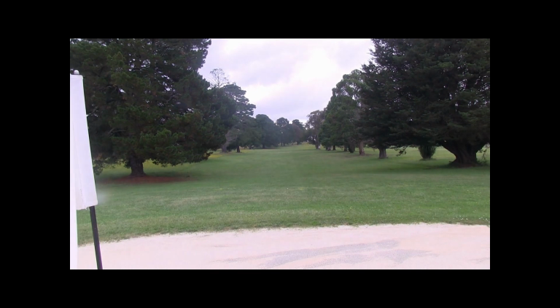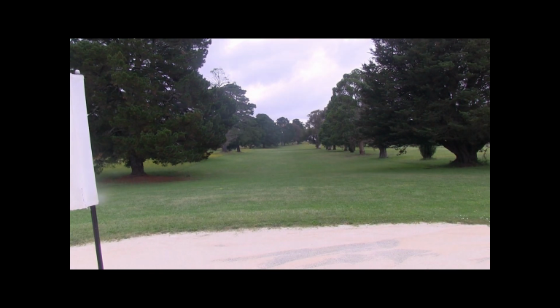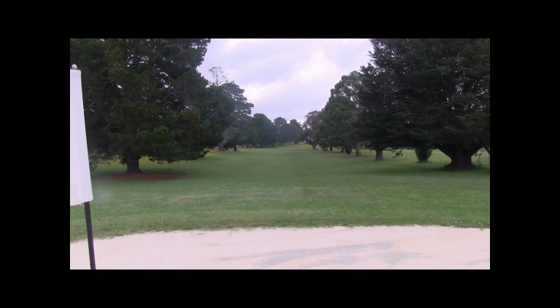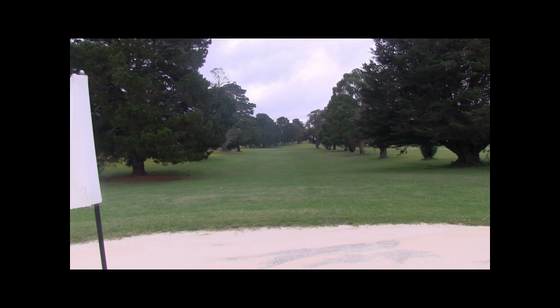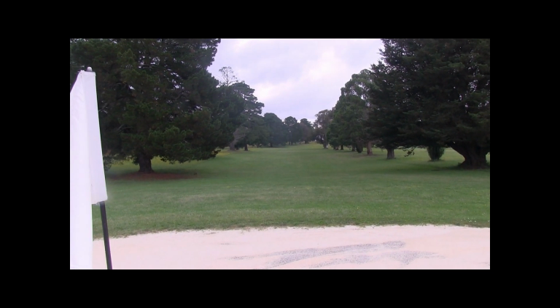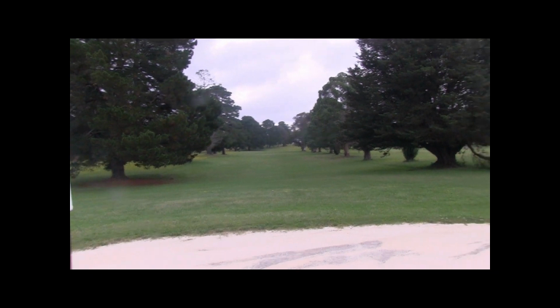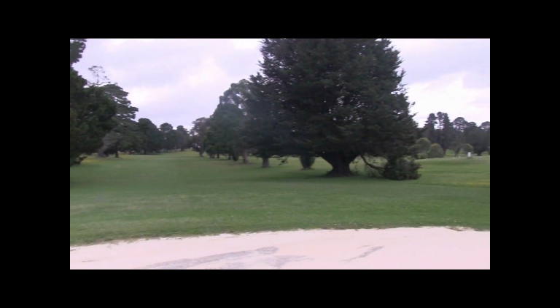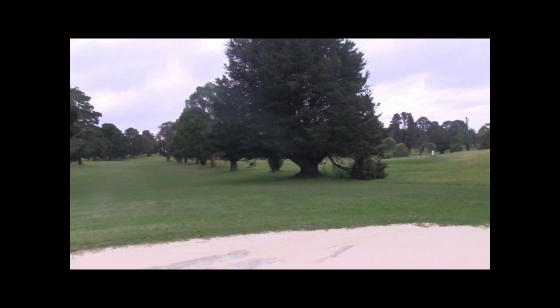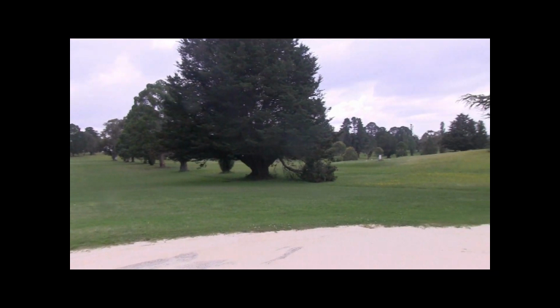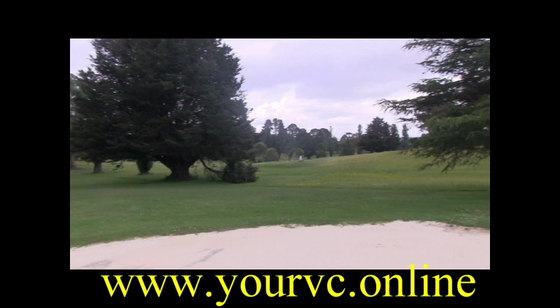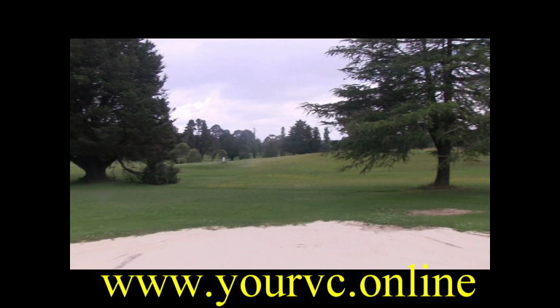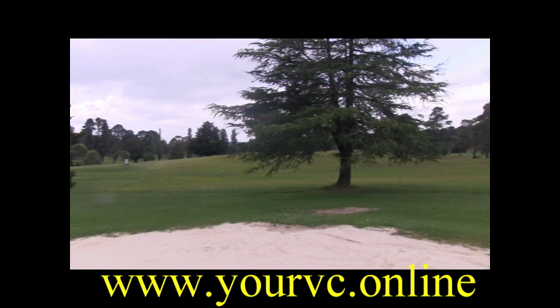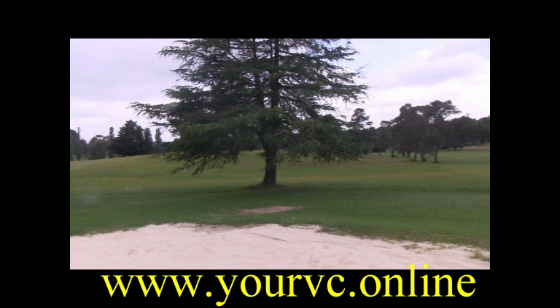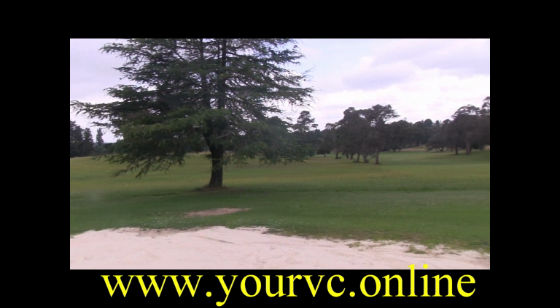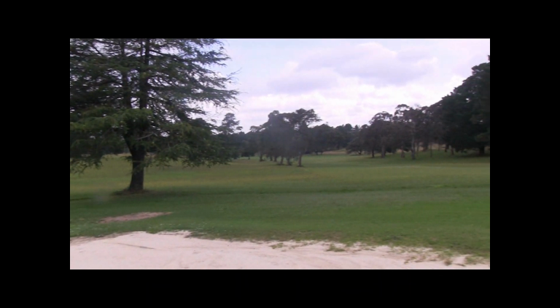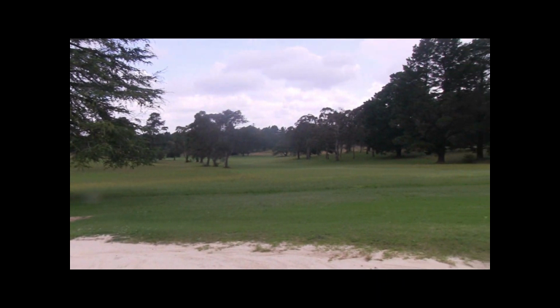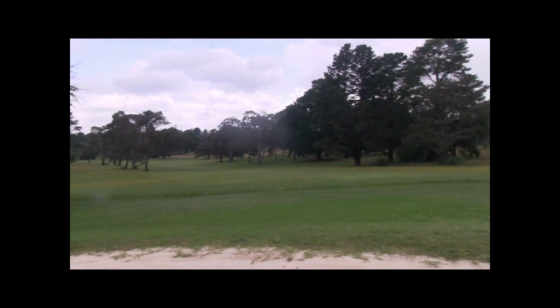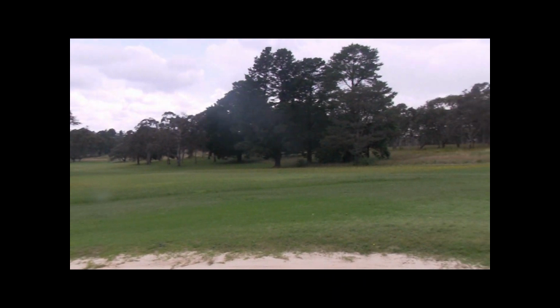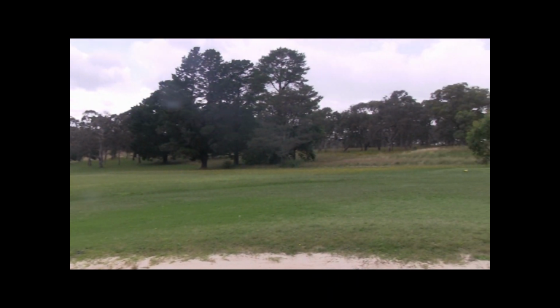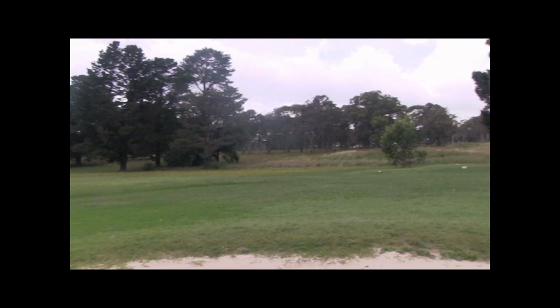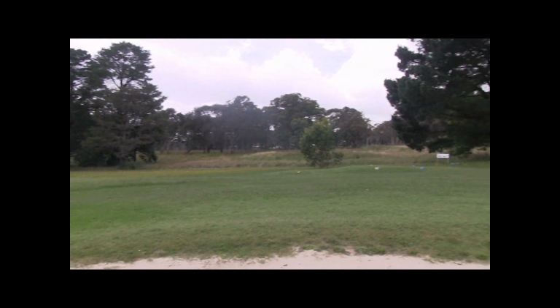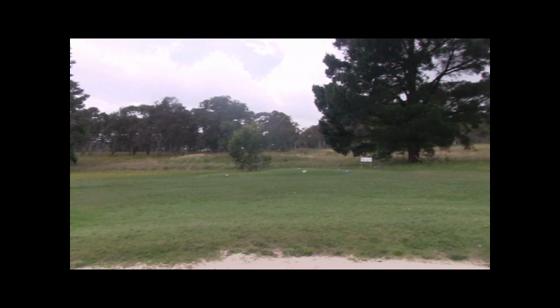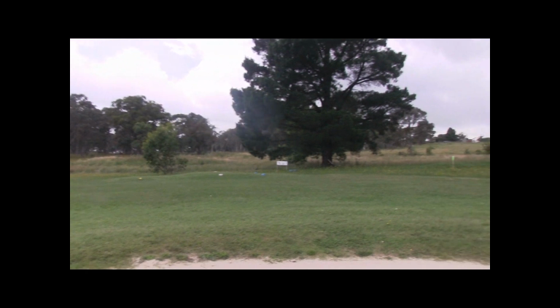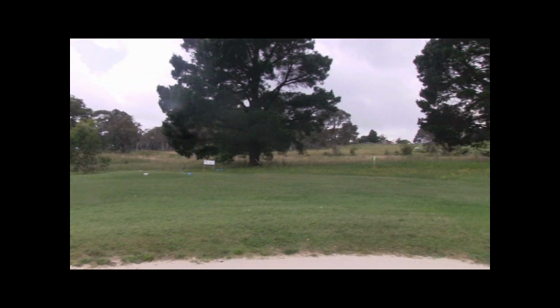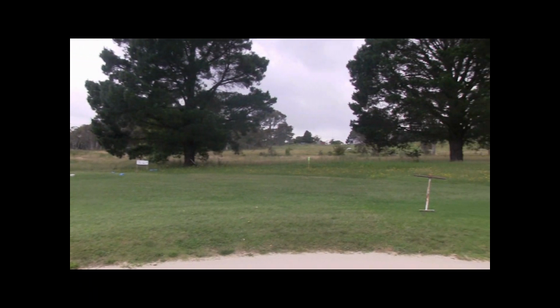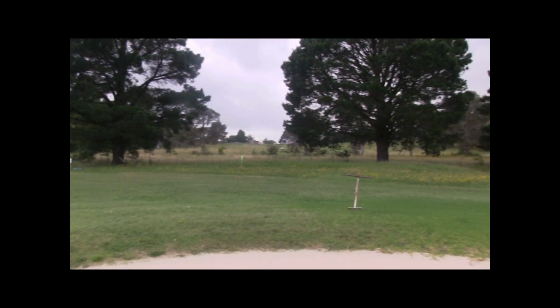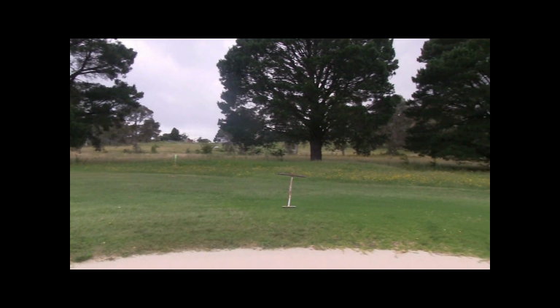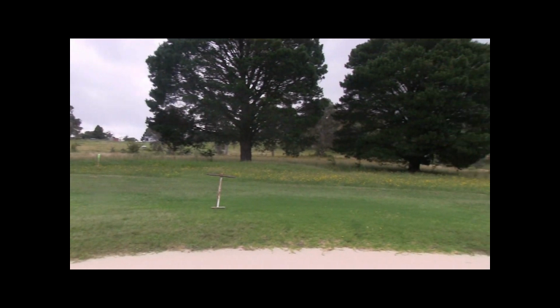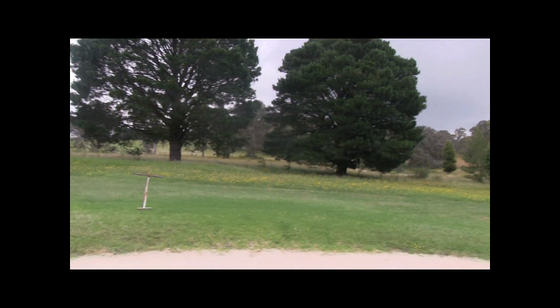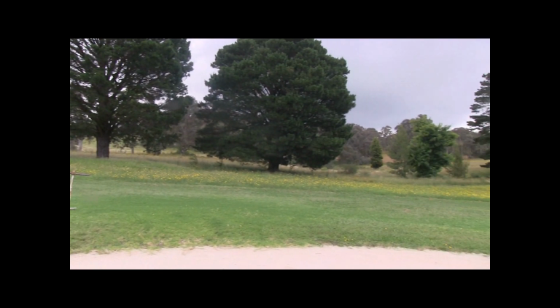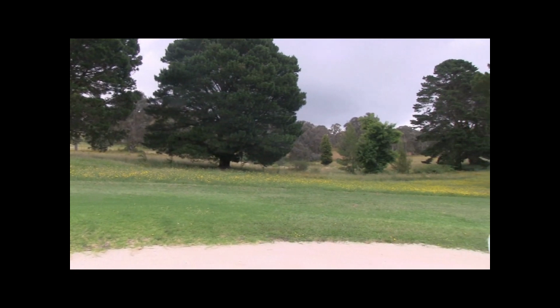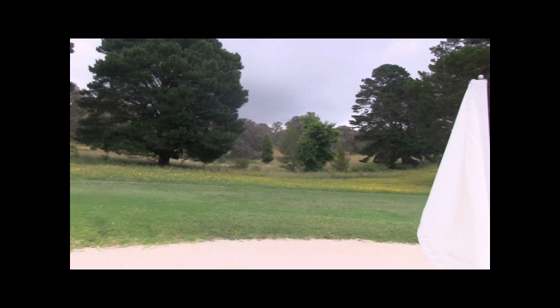This scrape here slopes from left to right. The course is in great condition considering all the rain it's had, so if you go a bit long here you'll be okay. Be careful of those trees on the right-hand side though. So the 7th is a great par 4 — good luck.